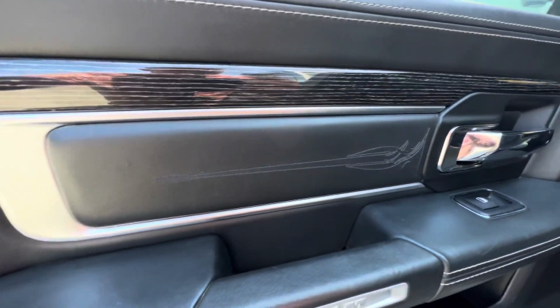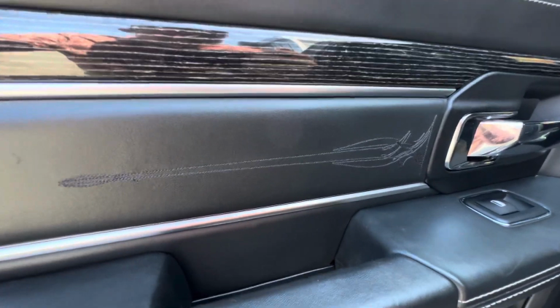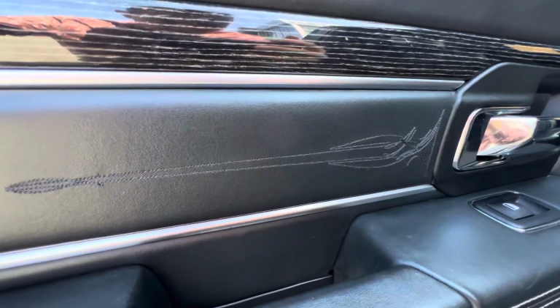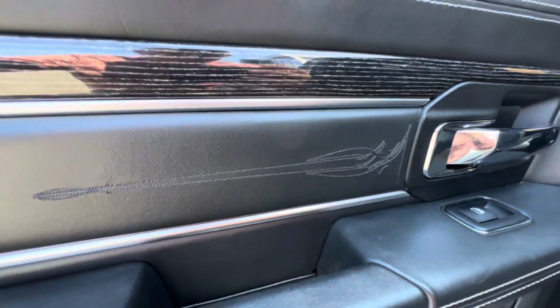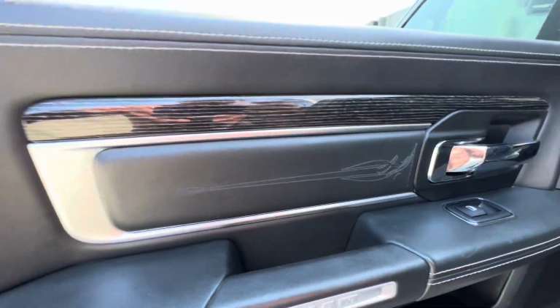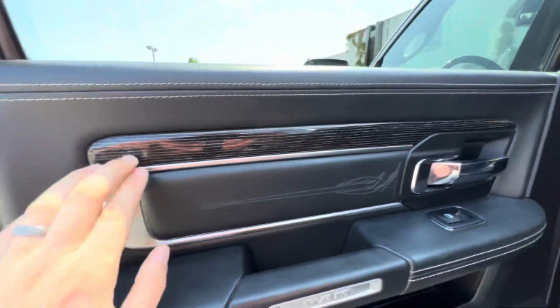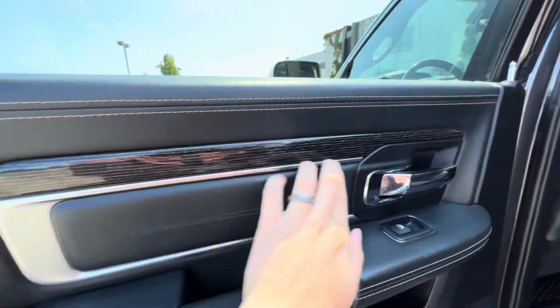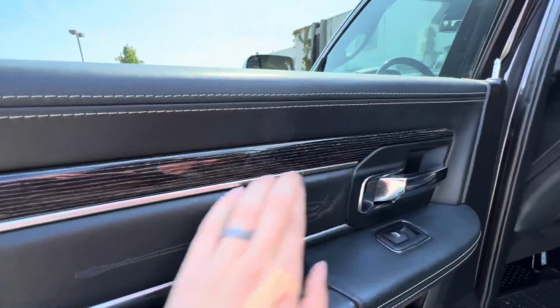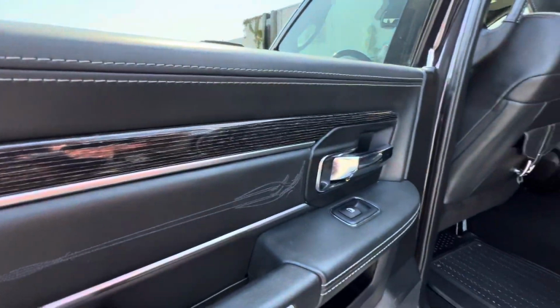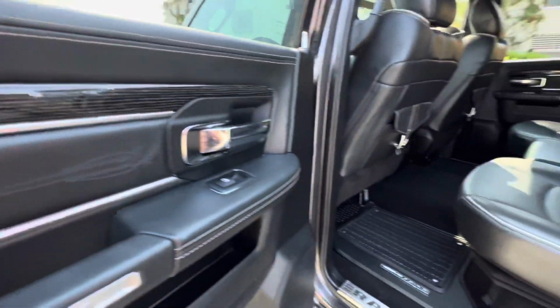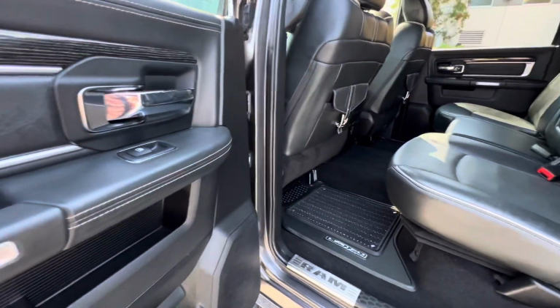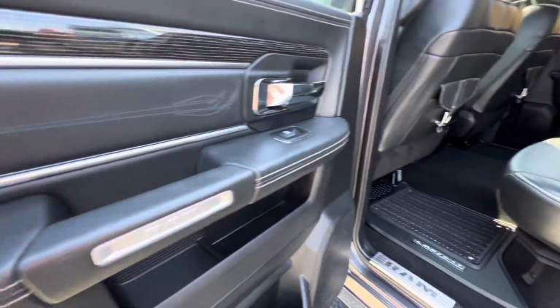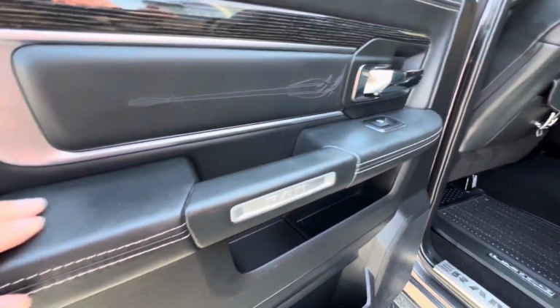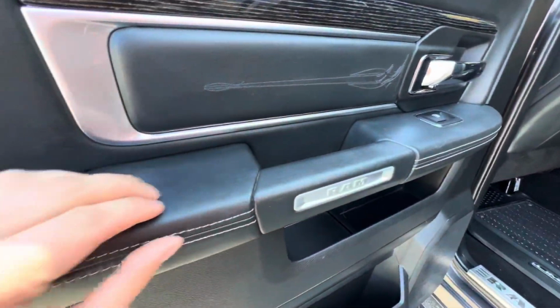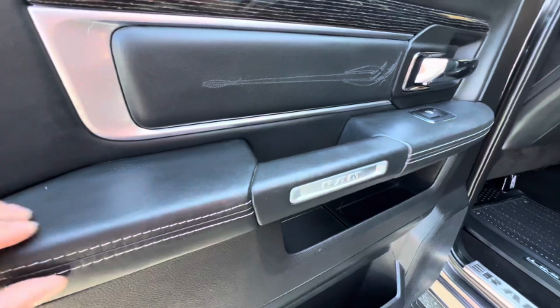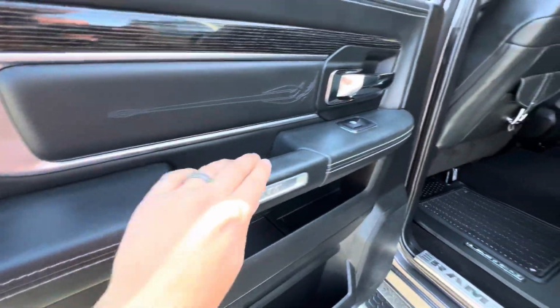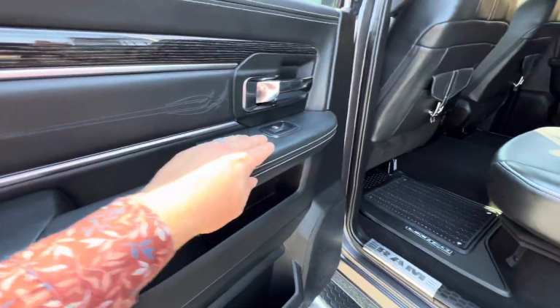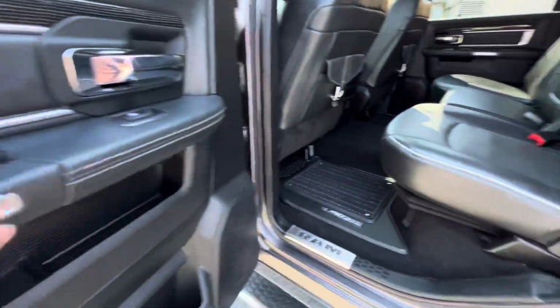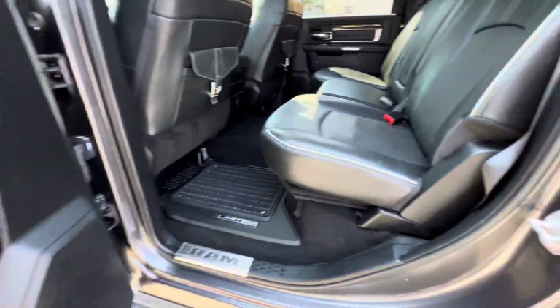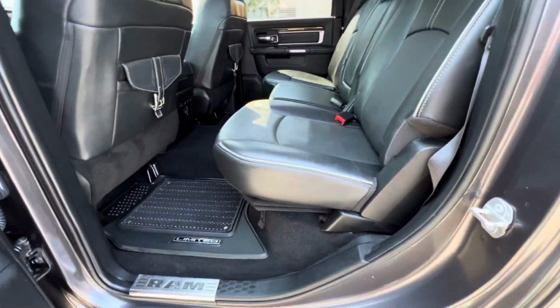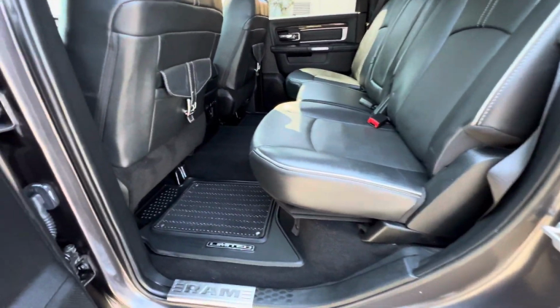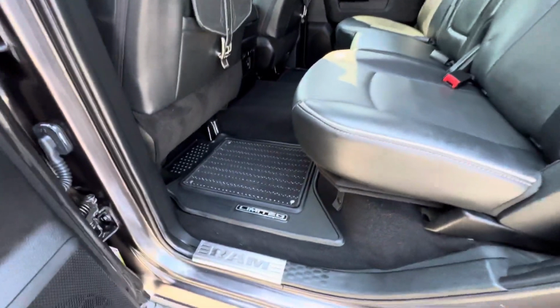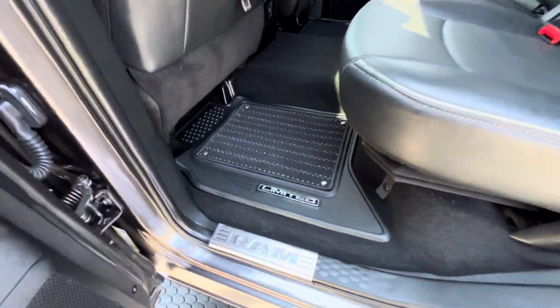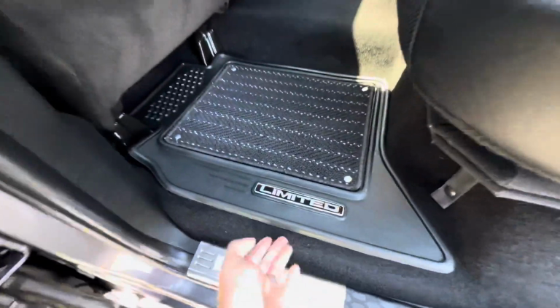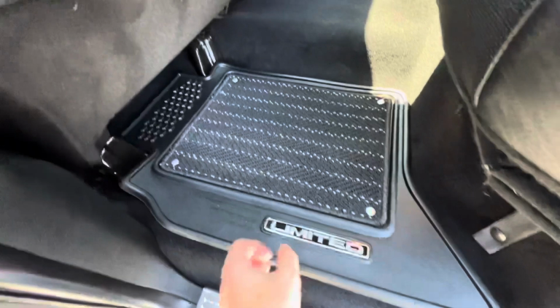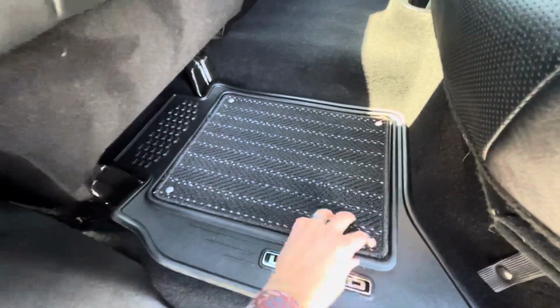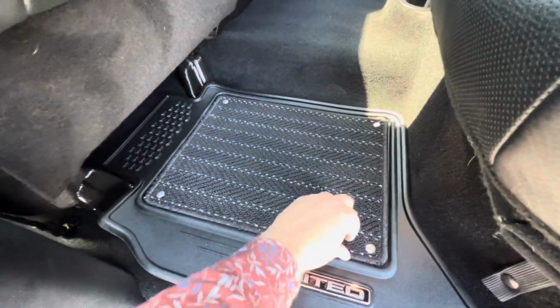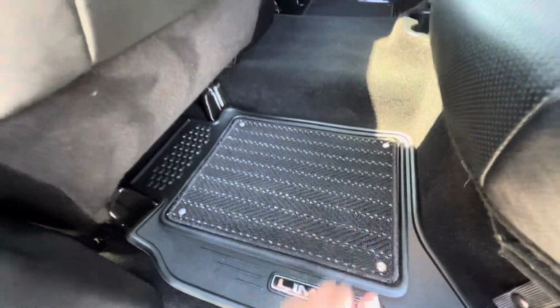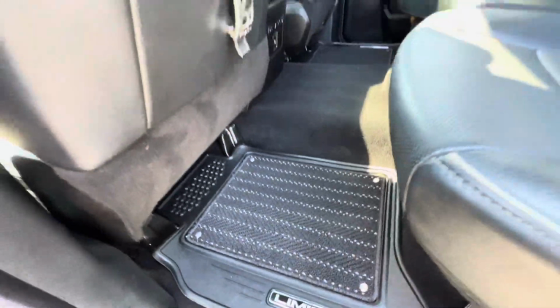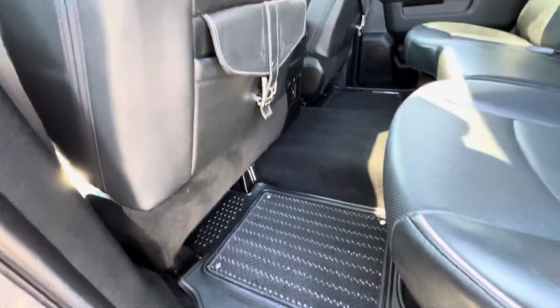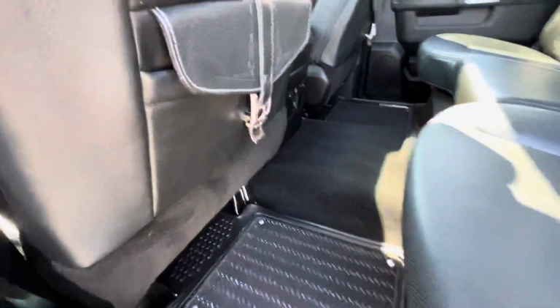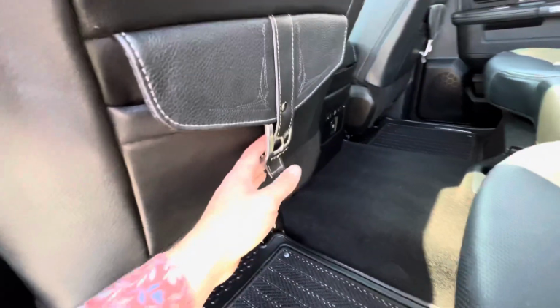Inside you've got Limited stitching and wood grain accents. Leather surfaces throughout — everything feels very nice and premium to the touch. You've got these Limited floor mats with removable carpet inserts so you can clean them easily.